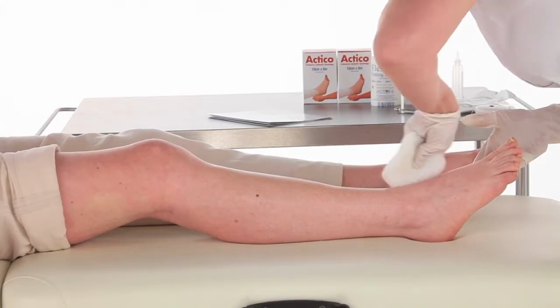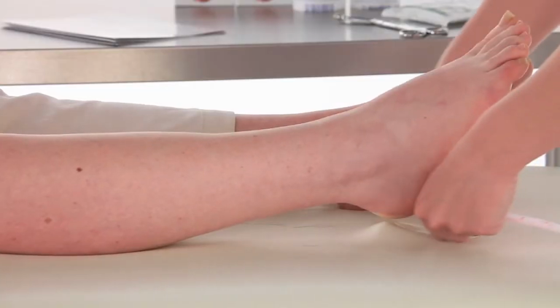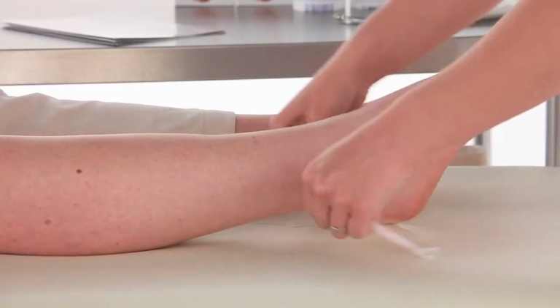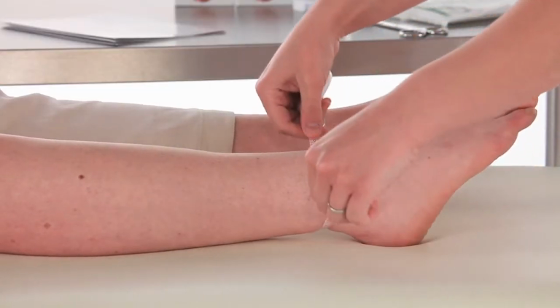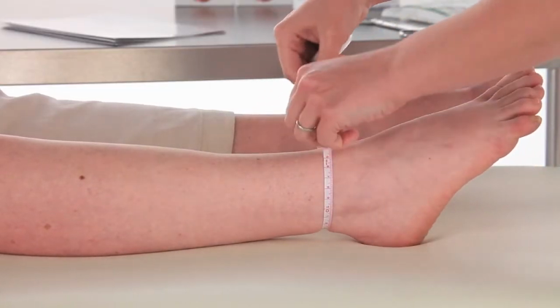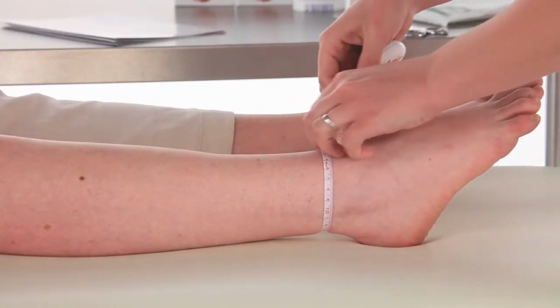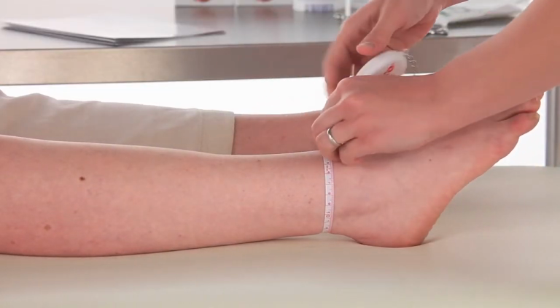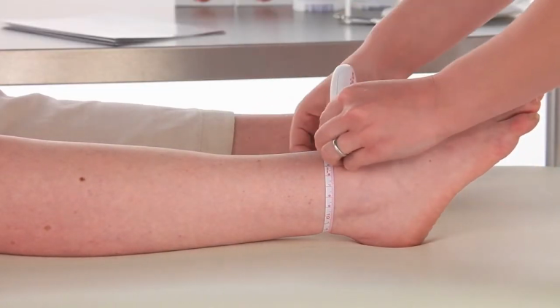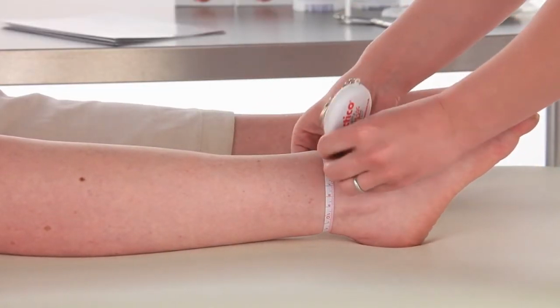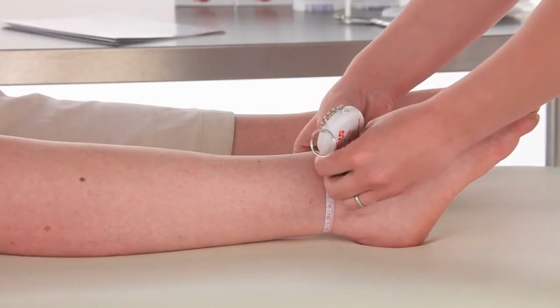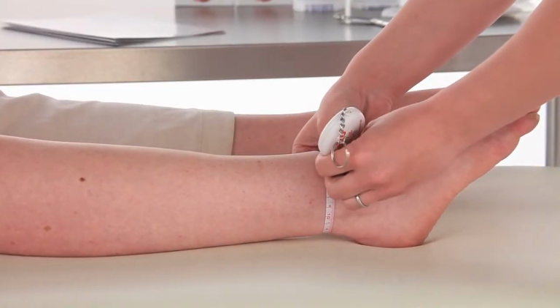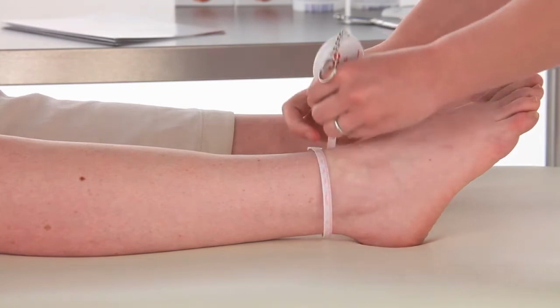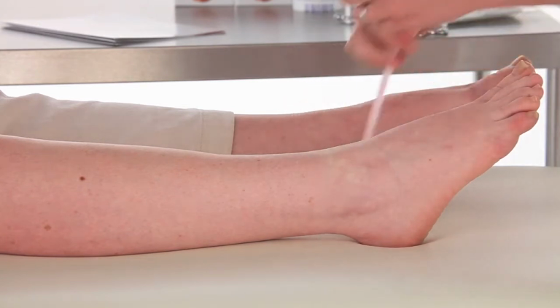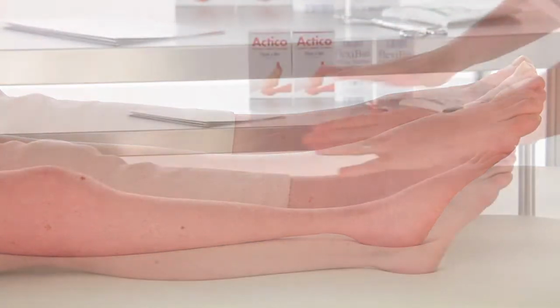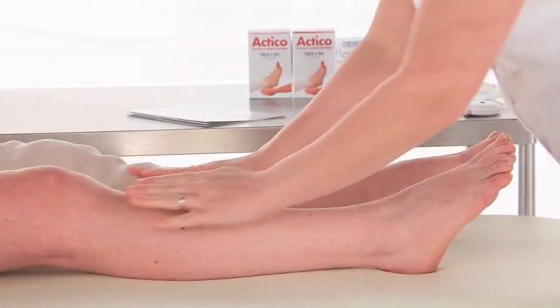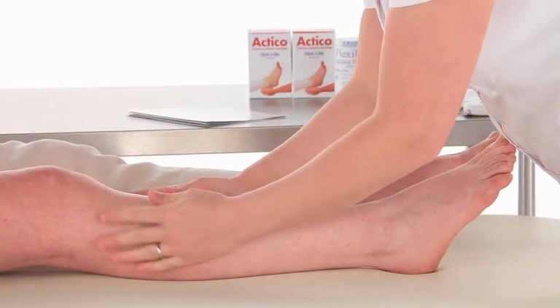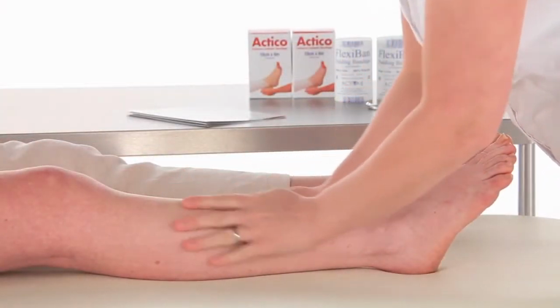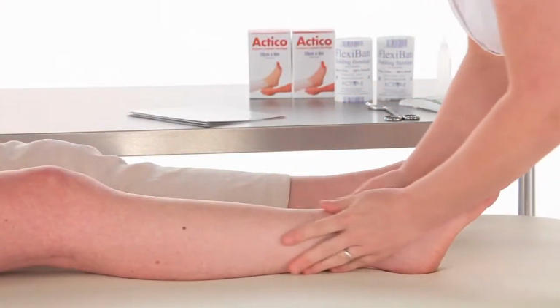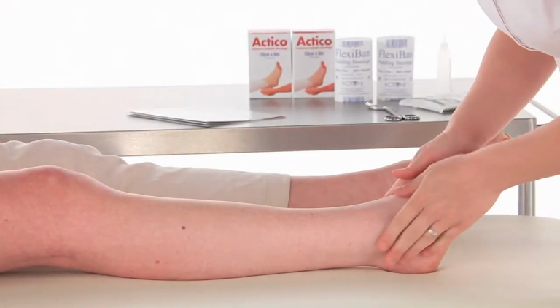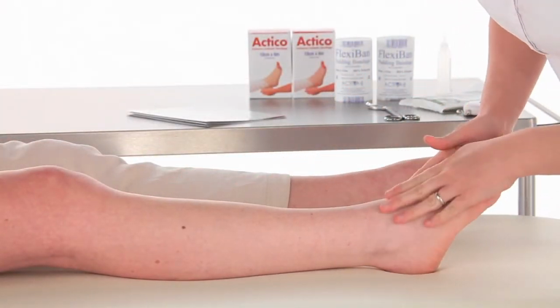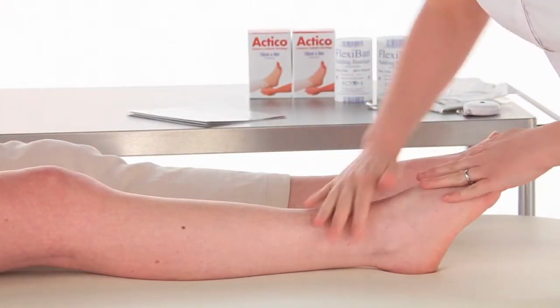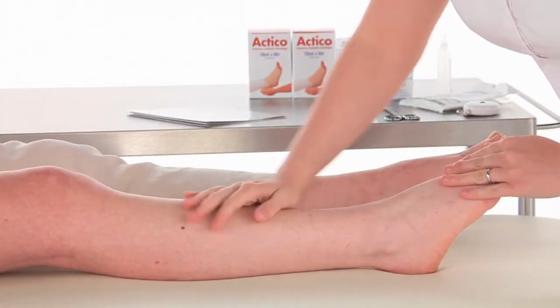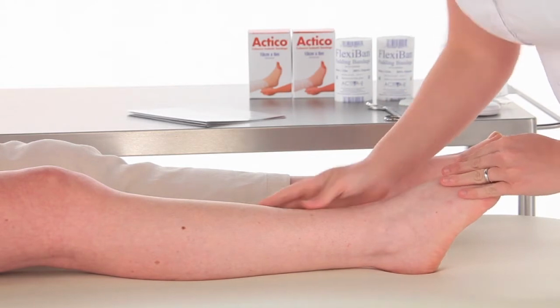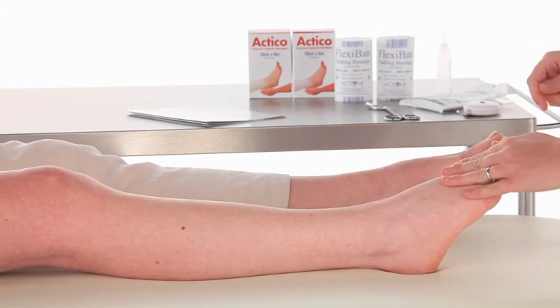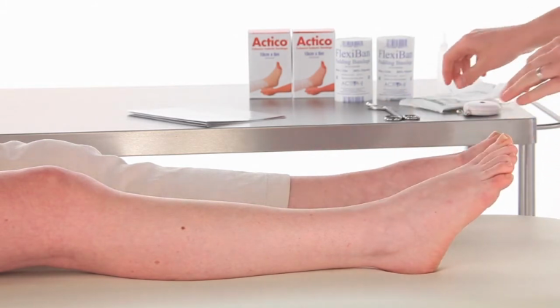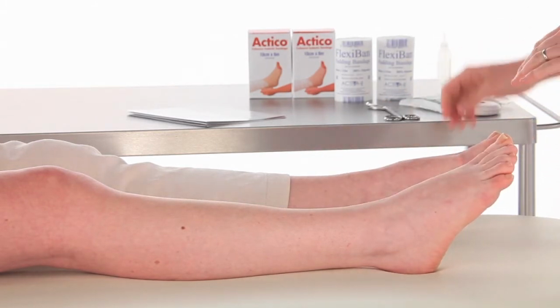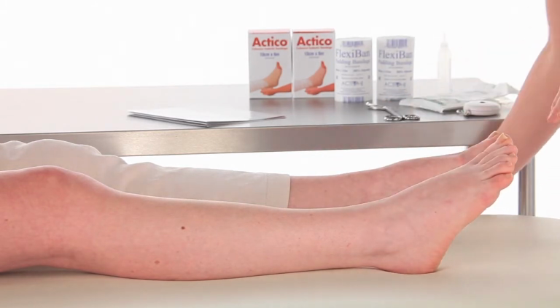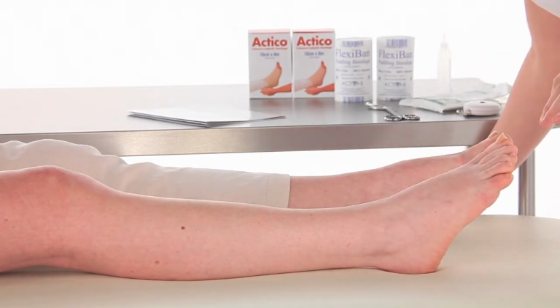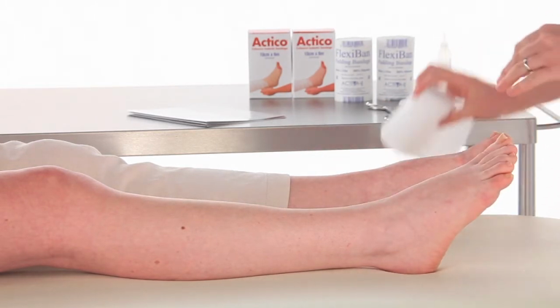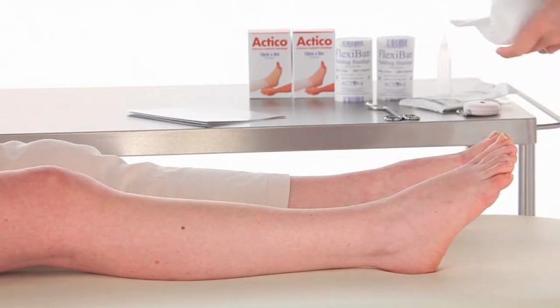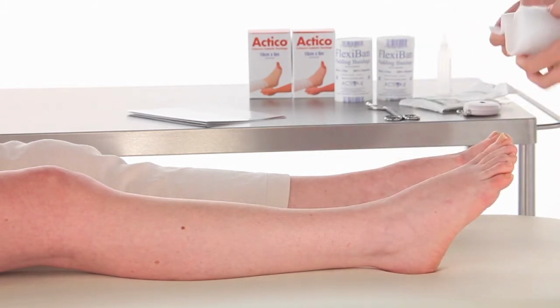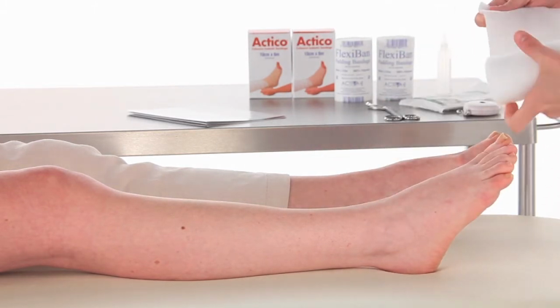Measure the ankle circumference before and after the padding layer is applied. Assess the shape of the limb, ensuring sufficient padding is used to protect vulnerable areas and, if necessary, reshape the leg to provide graduated compression.